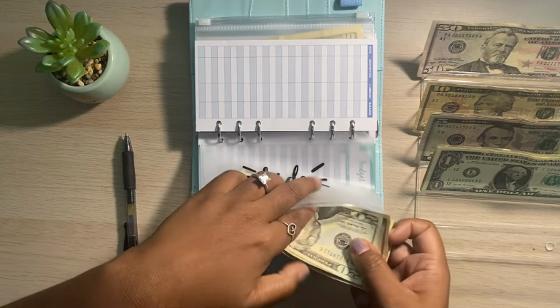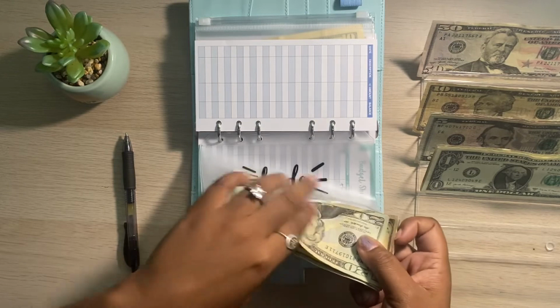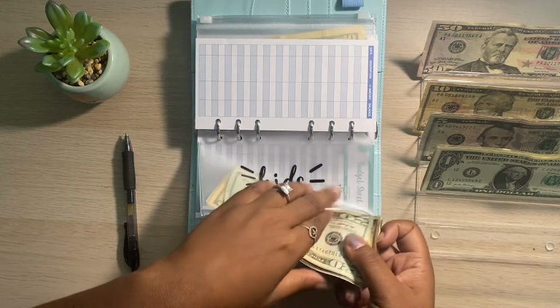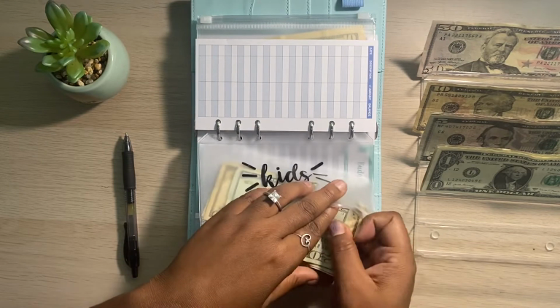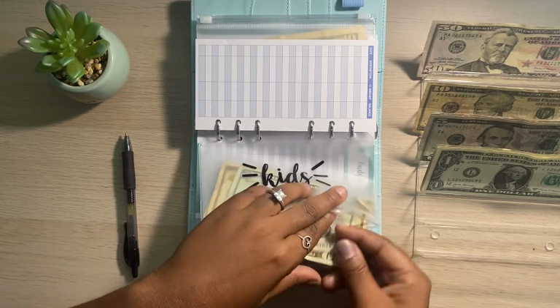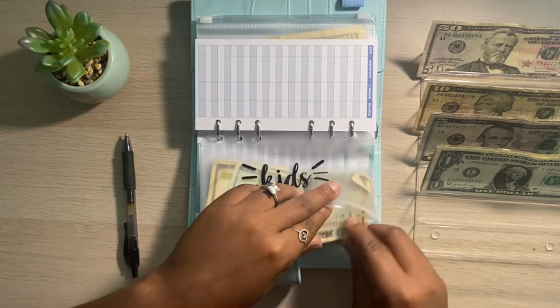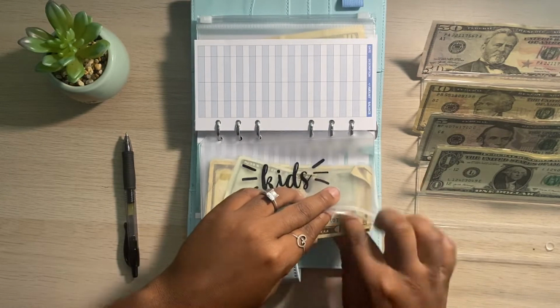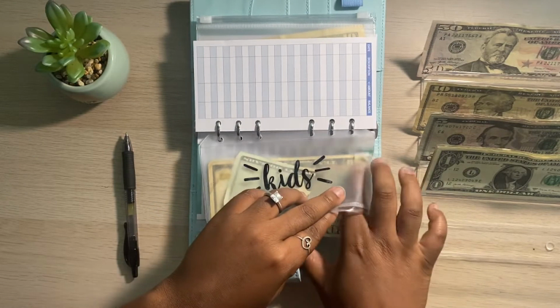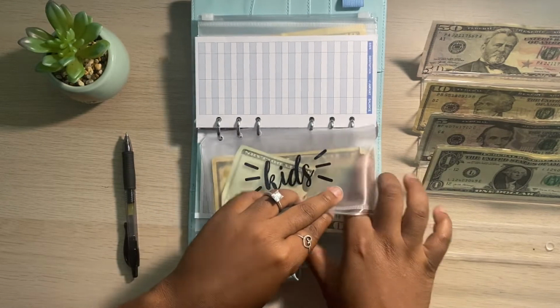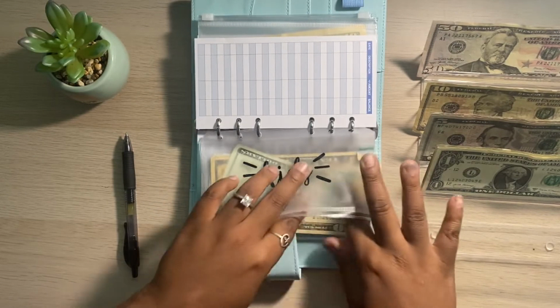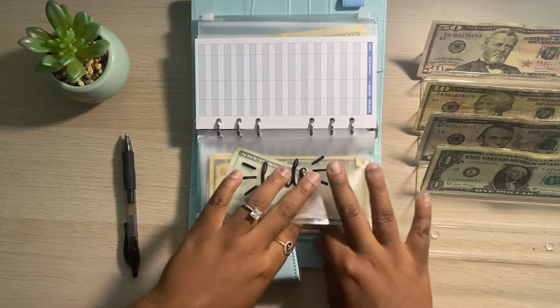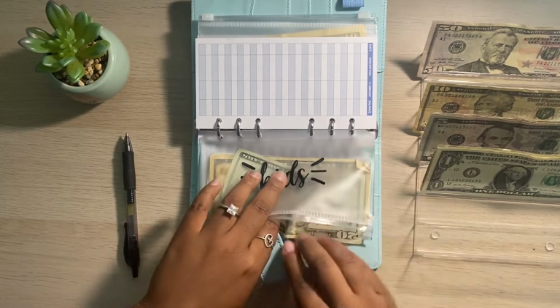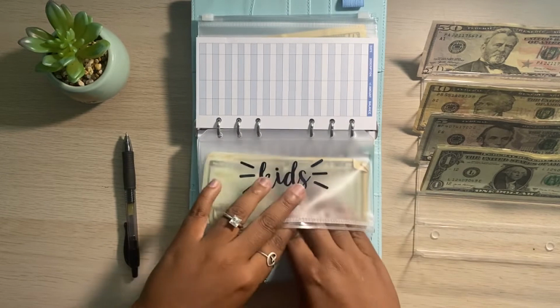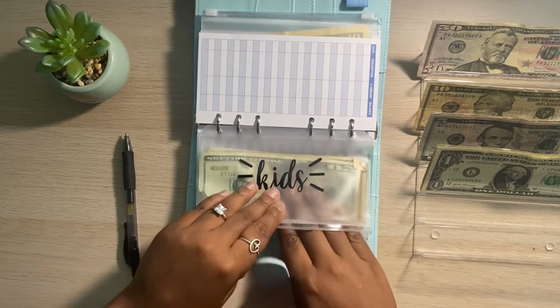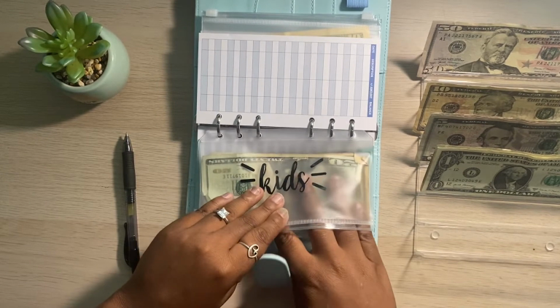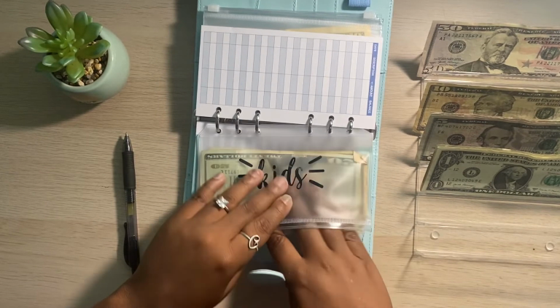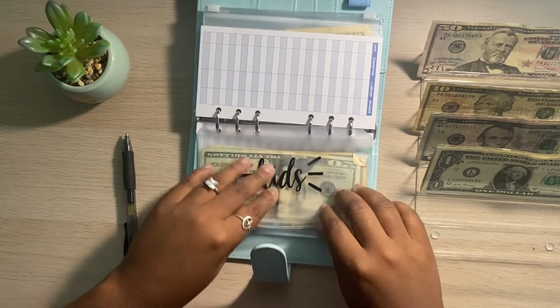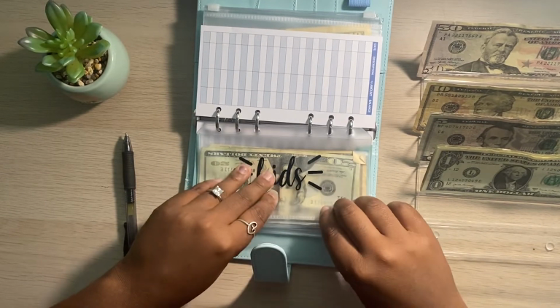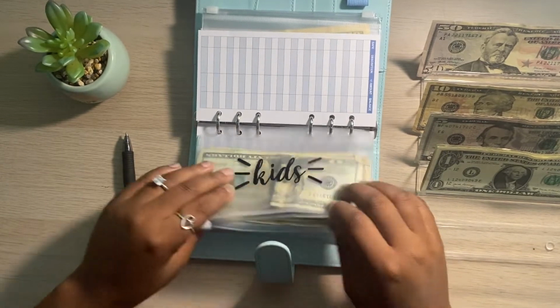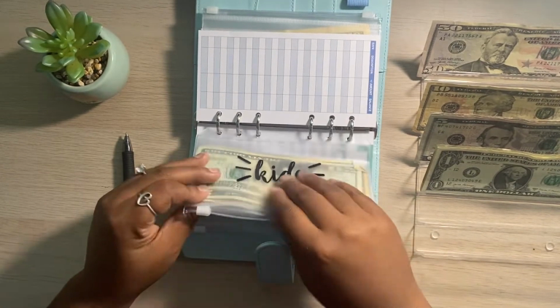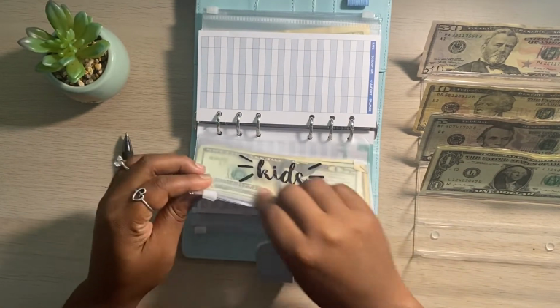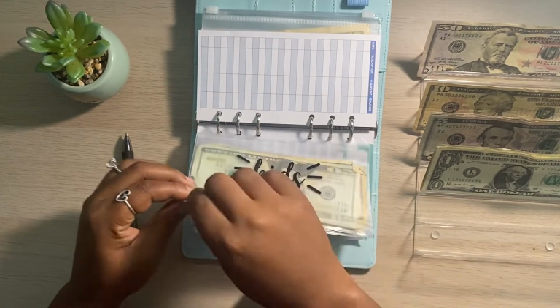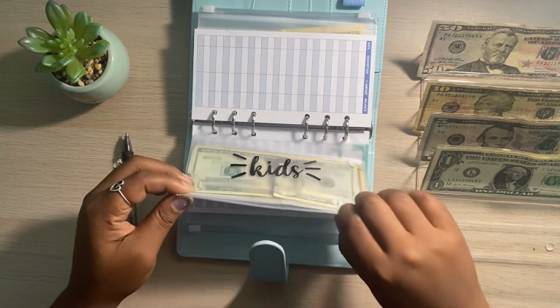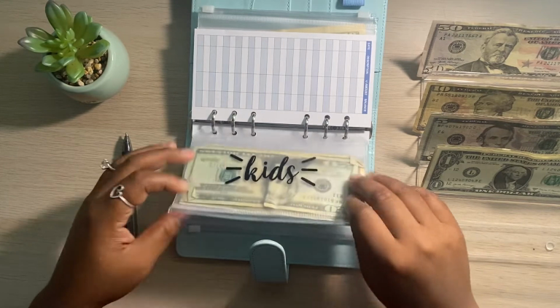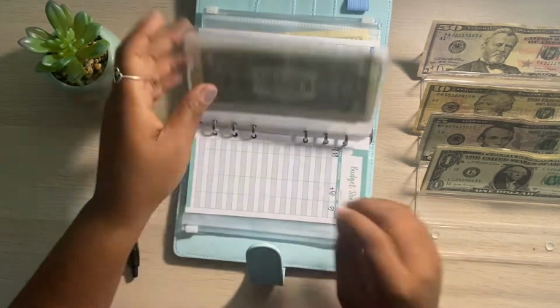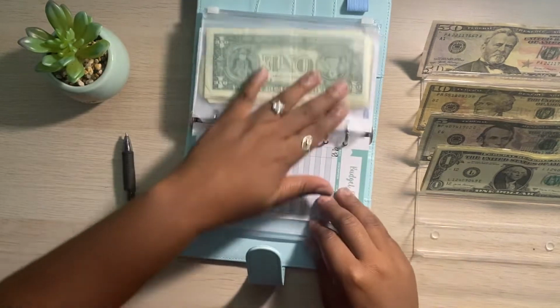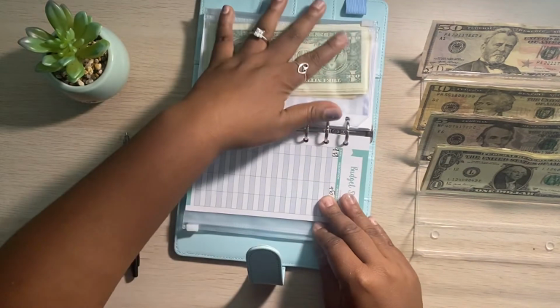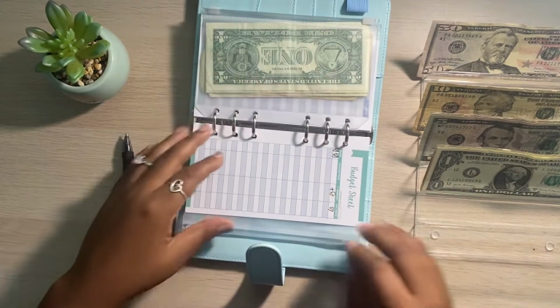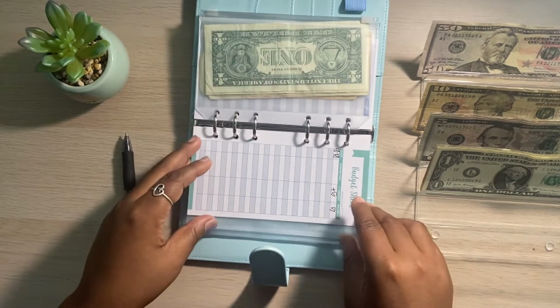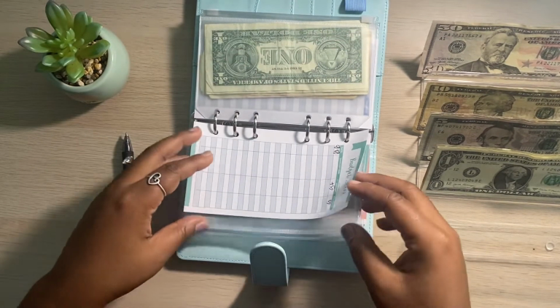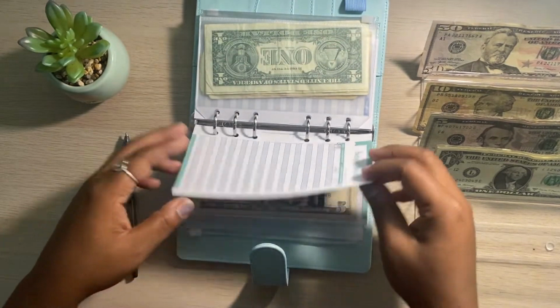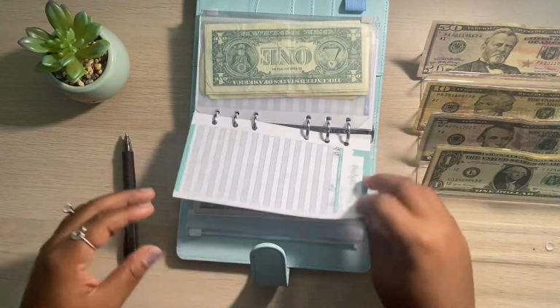And now we can officially move on to our next sinking fund envelope. Sometimes I talk so much that I have a hard time multitasking — and you guys got to witness that just now!